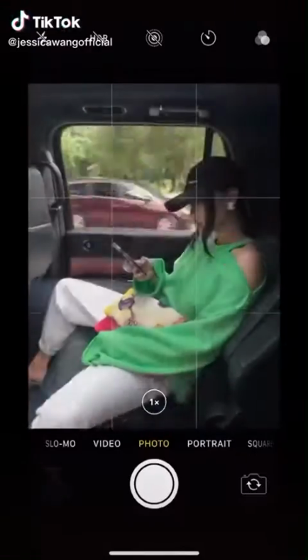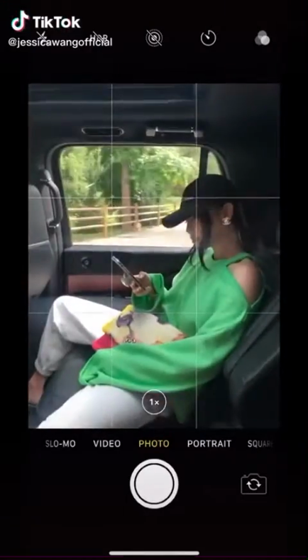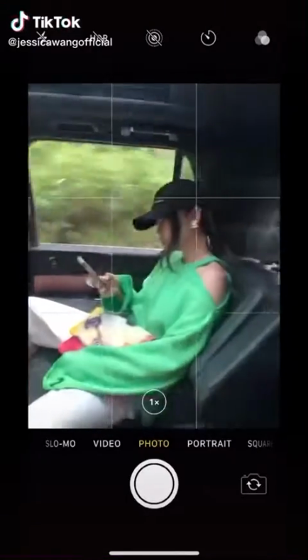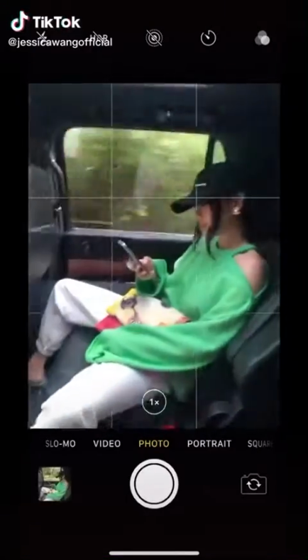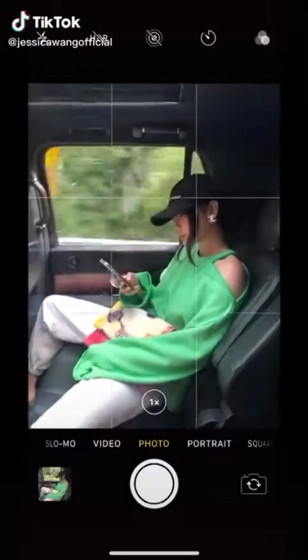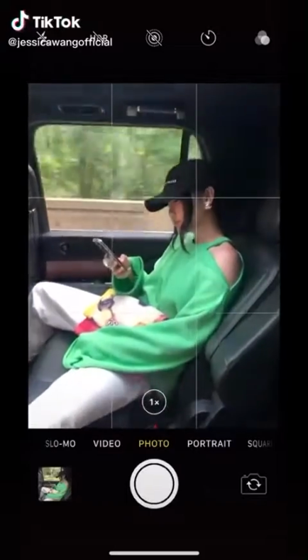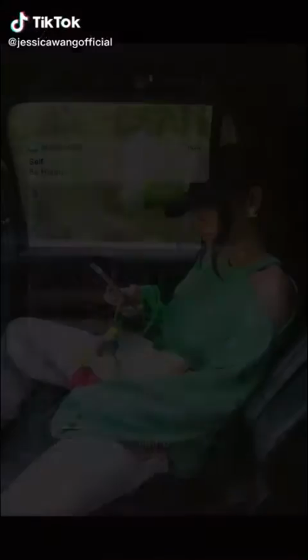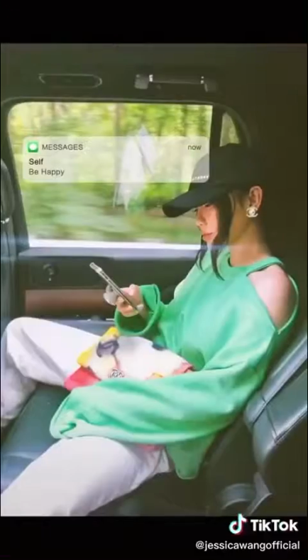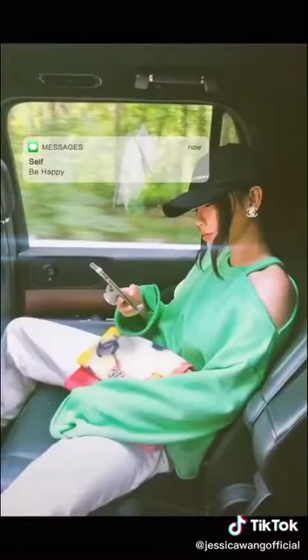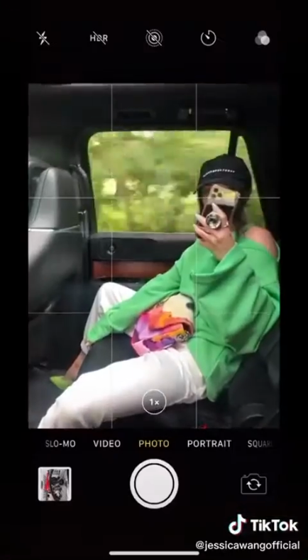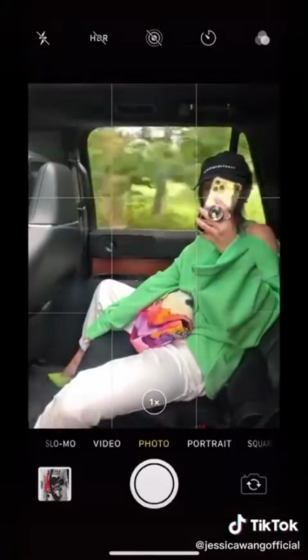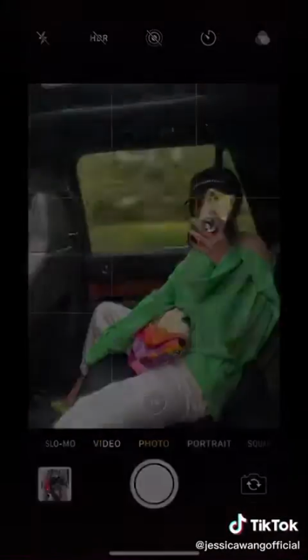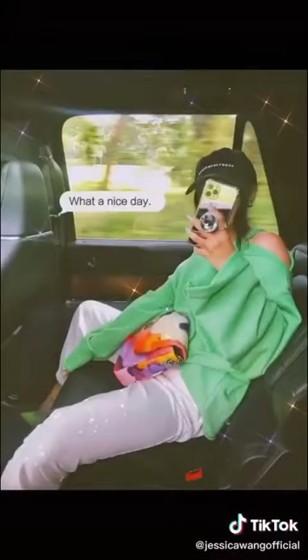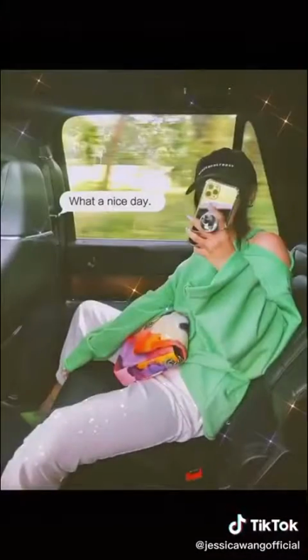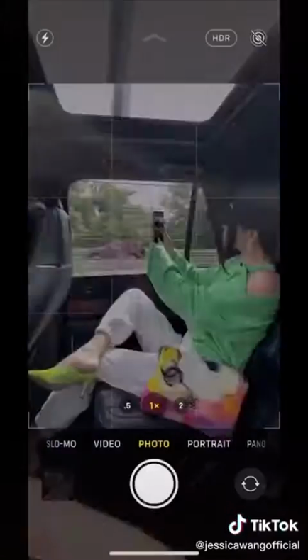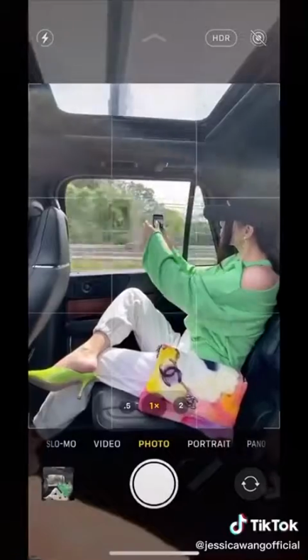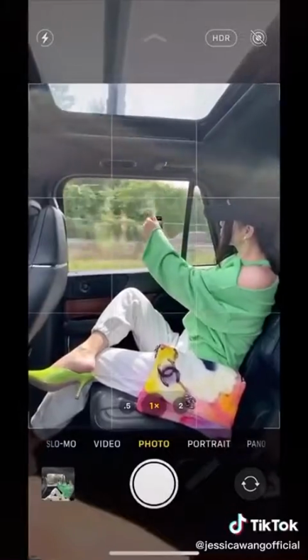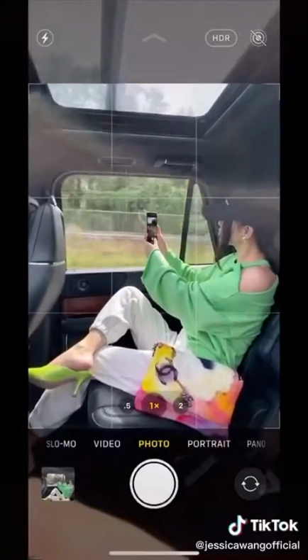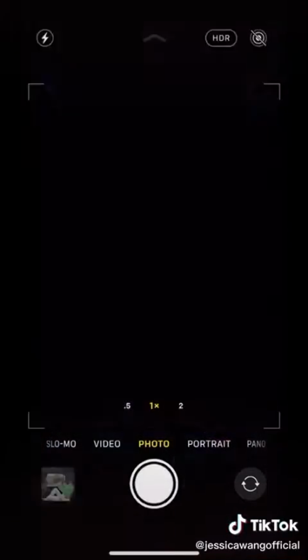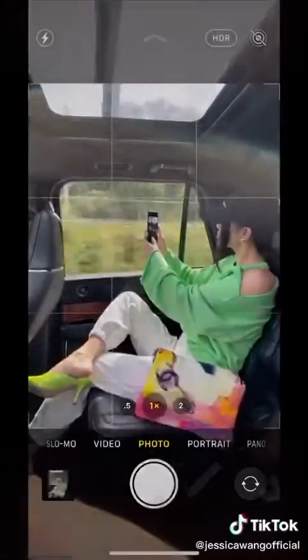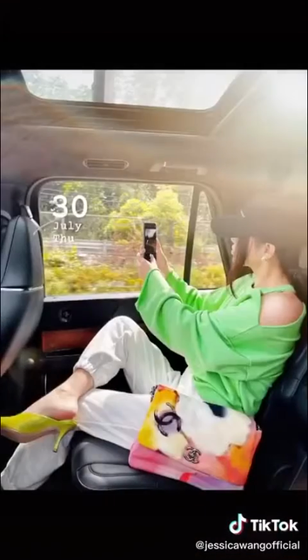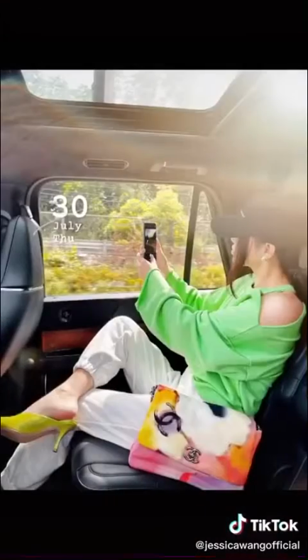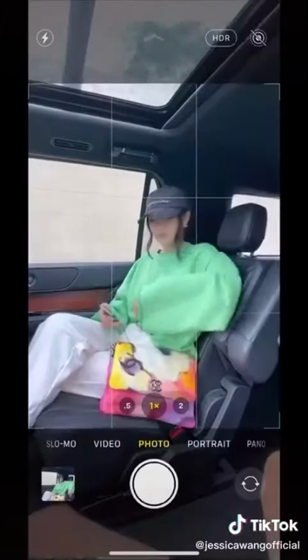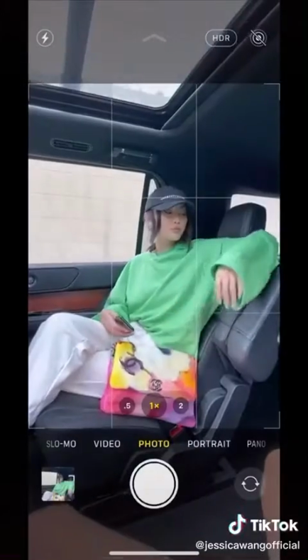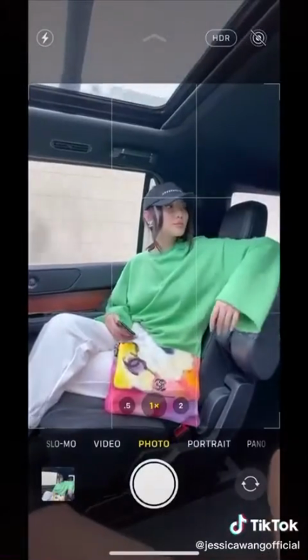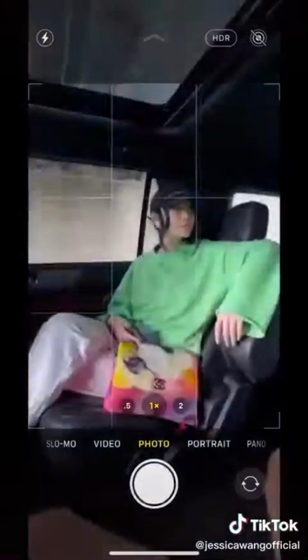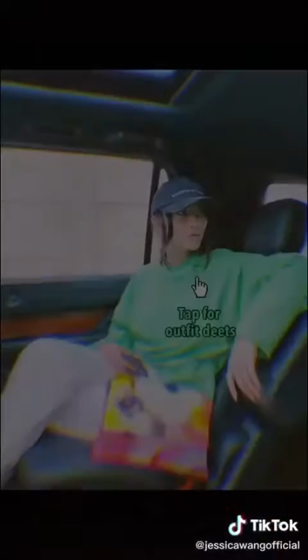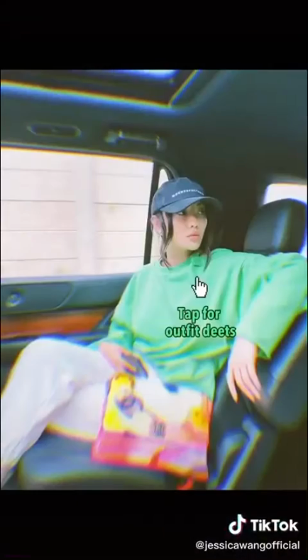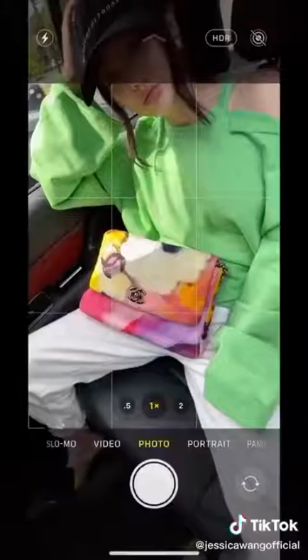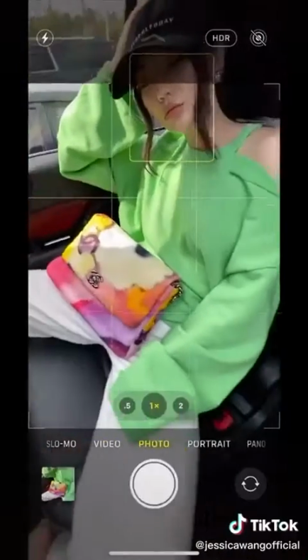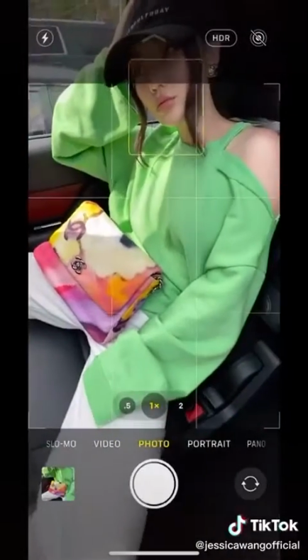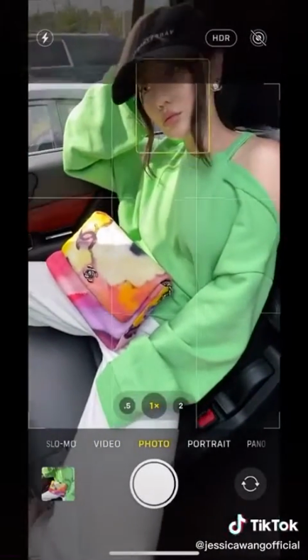How to take photos in the car: don't blink, pretend to be looking at your phone, use the phone to block your face, look out the window and take photos, look back and add a detail shot. Now try it with your friends.